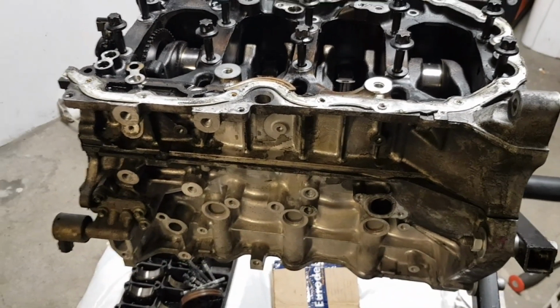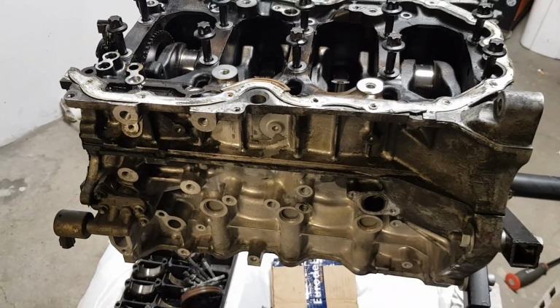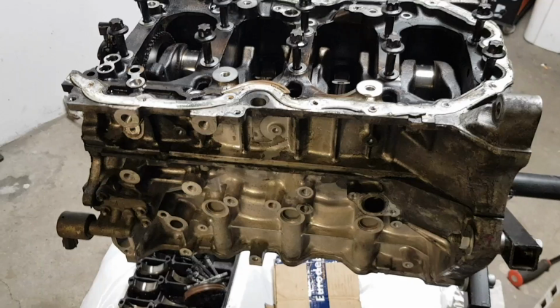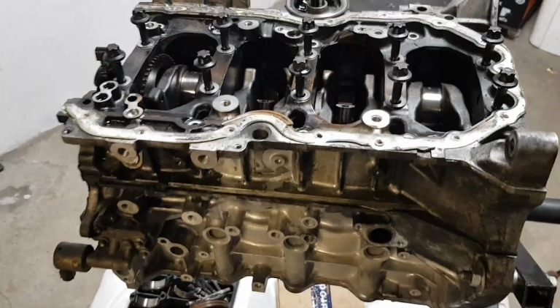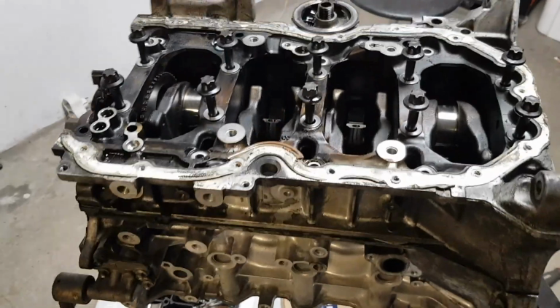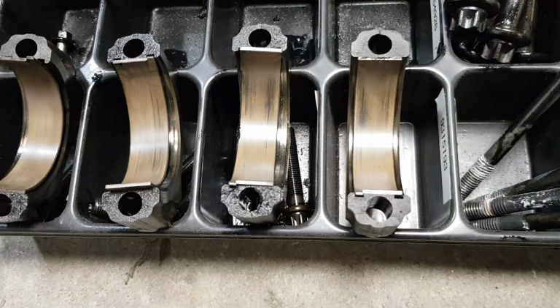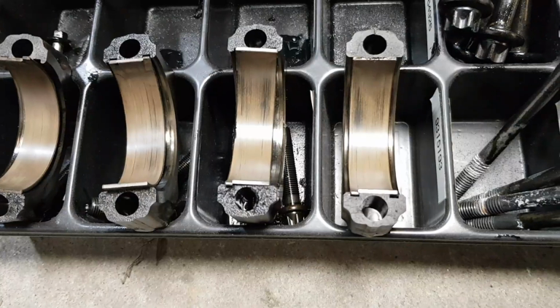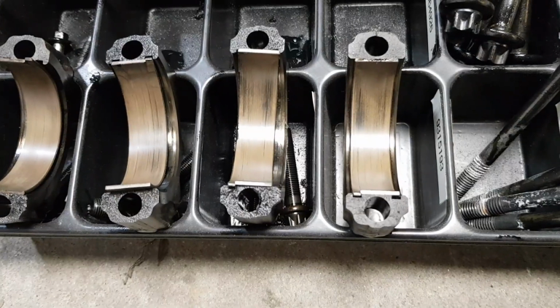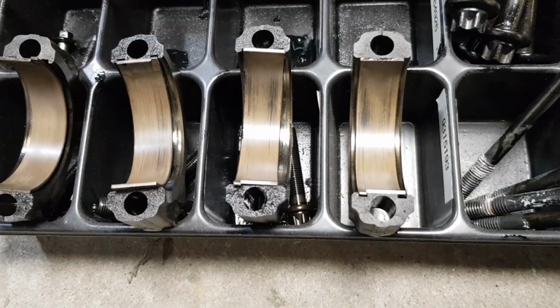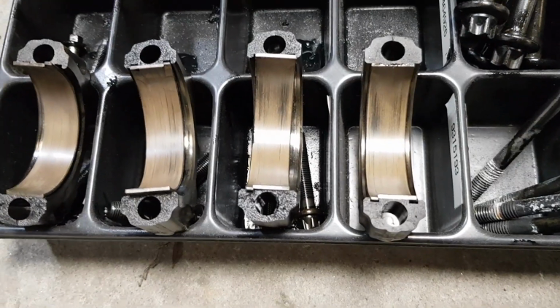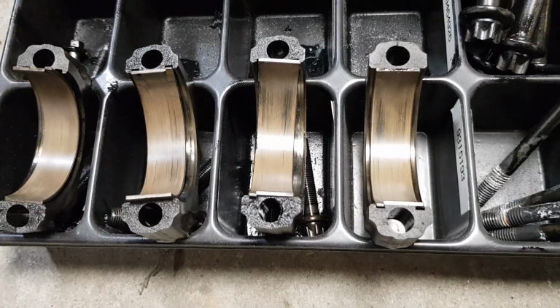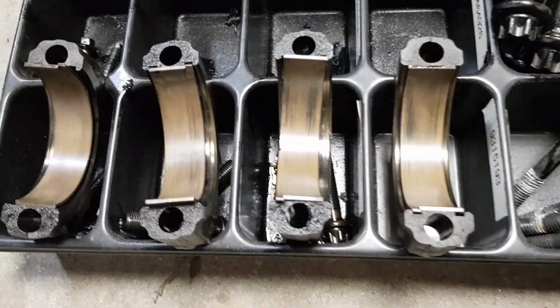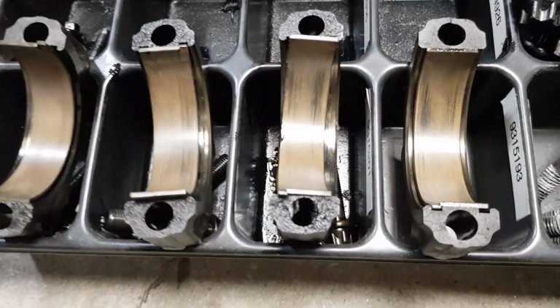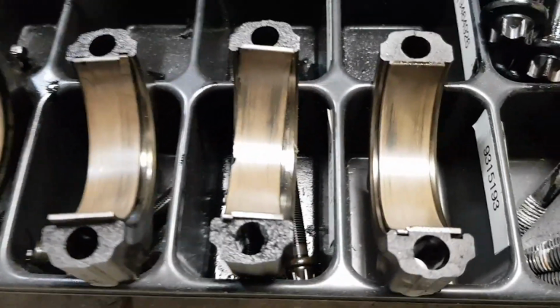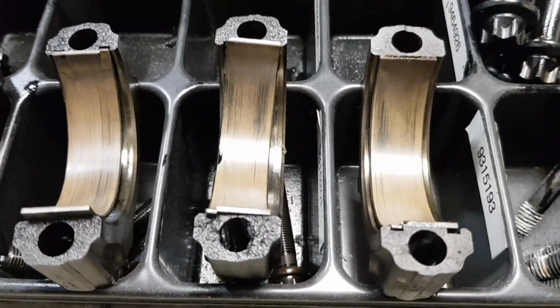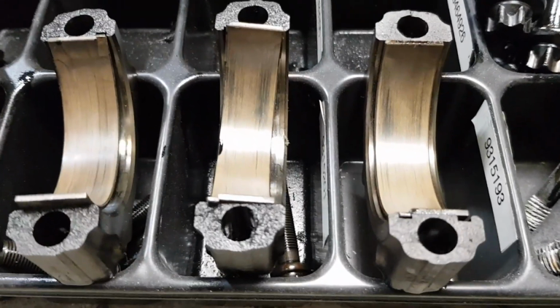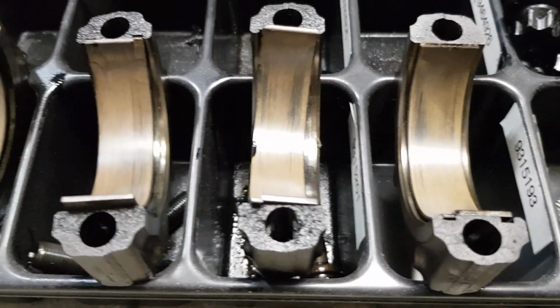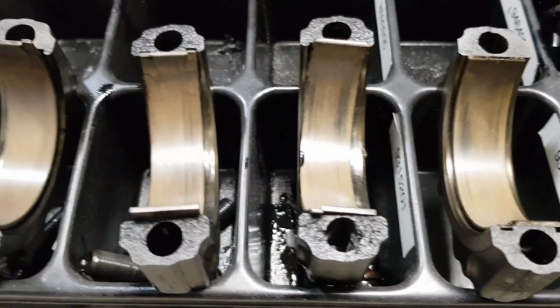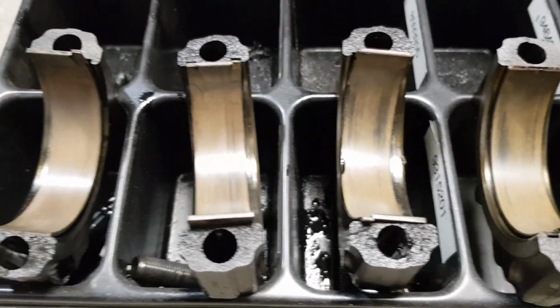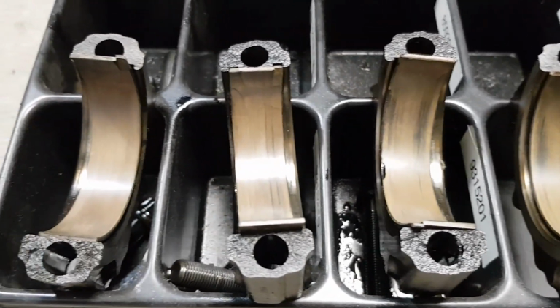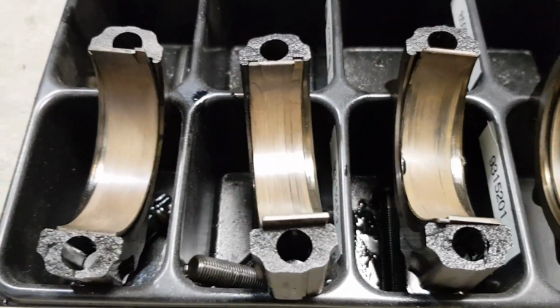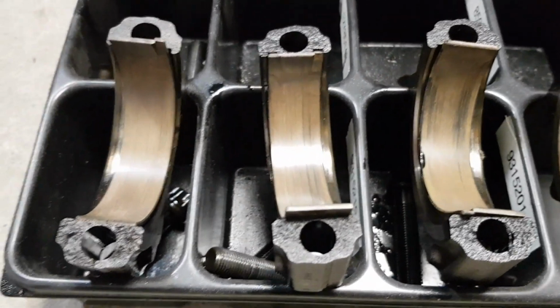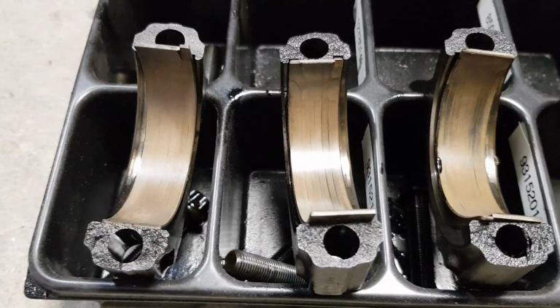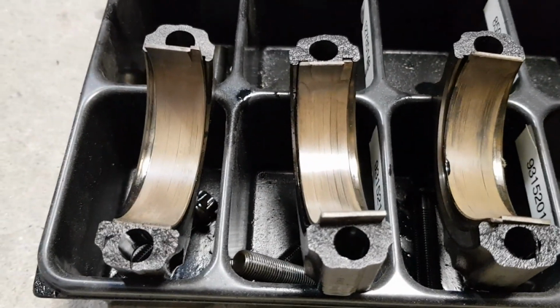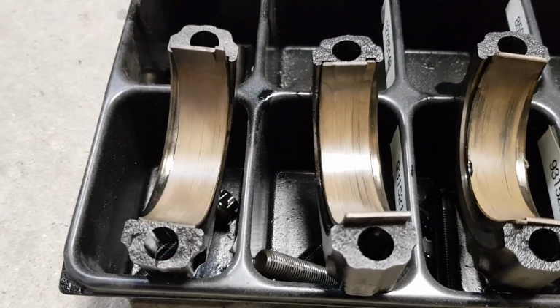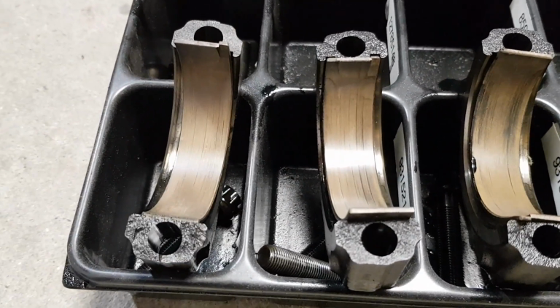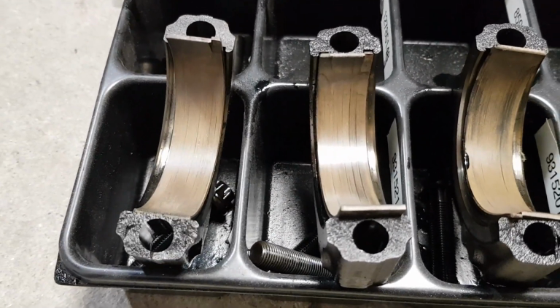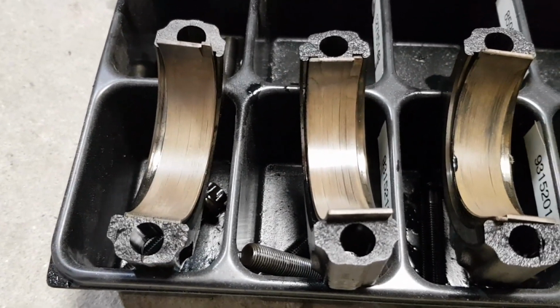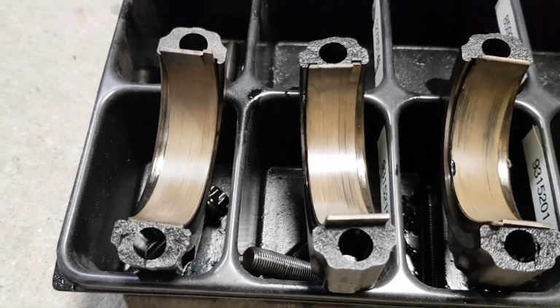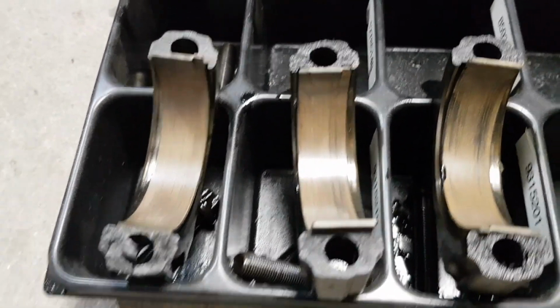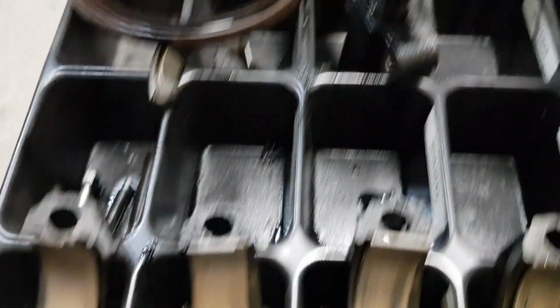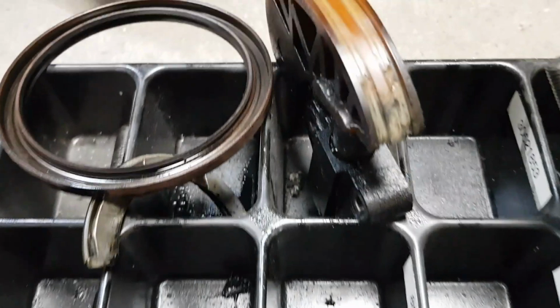I started with removing the big end bearings and here is how it looks. It has some signs of wear and tear. The other side of the big end bearings looks the same.